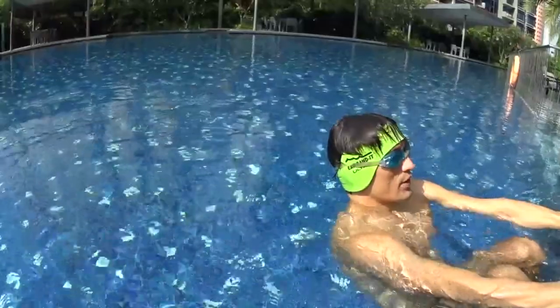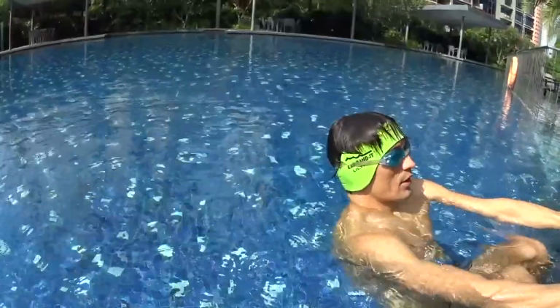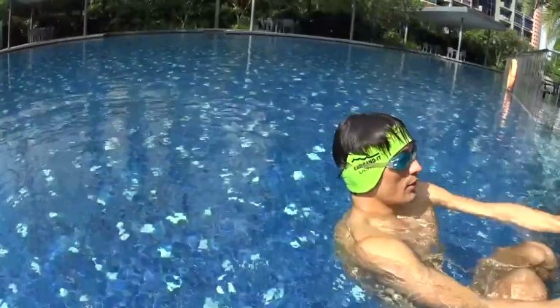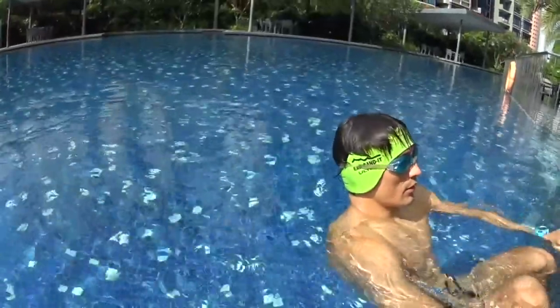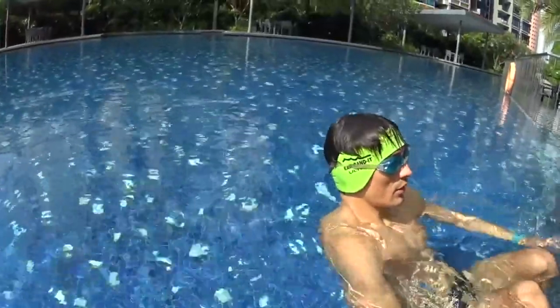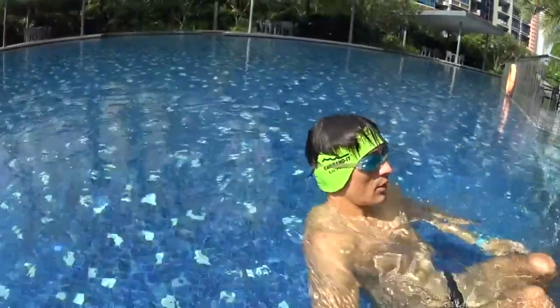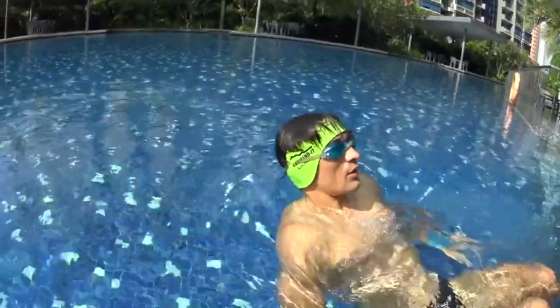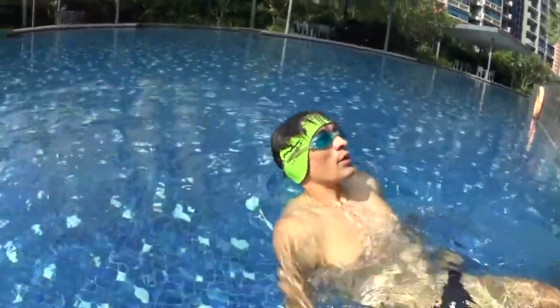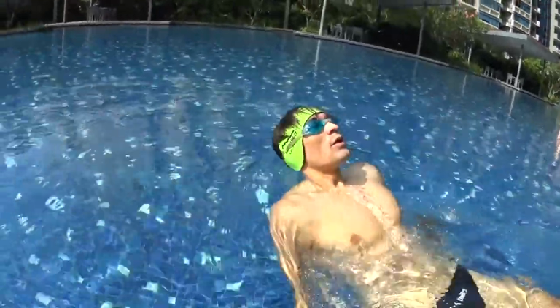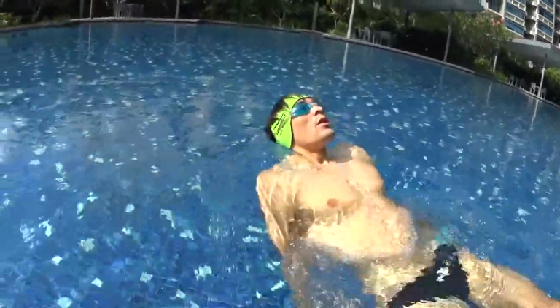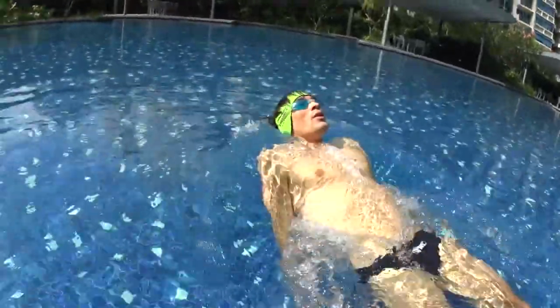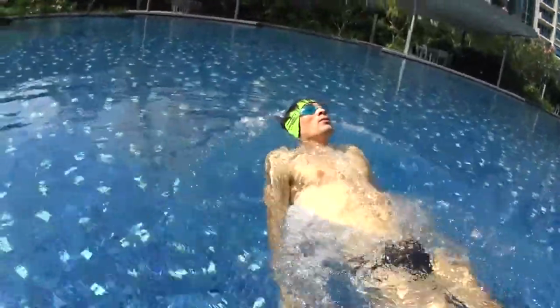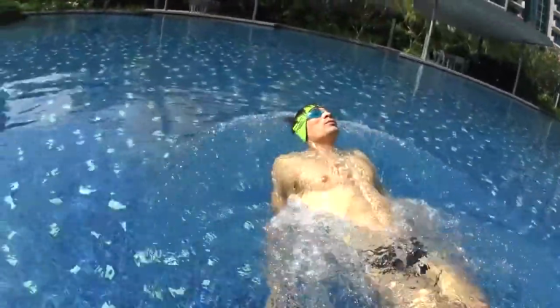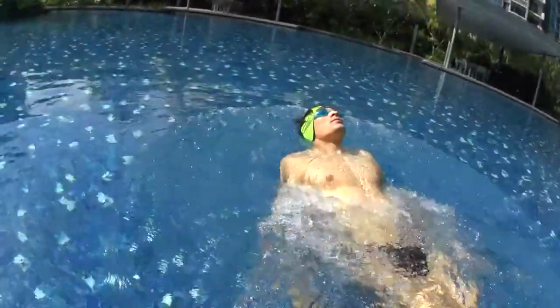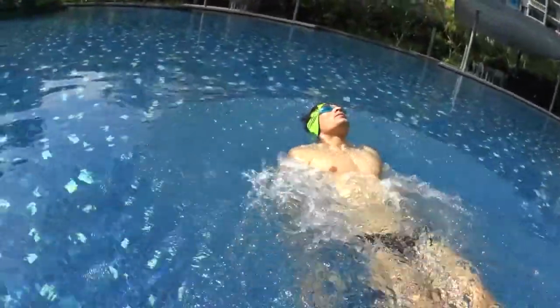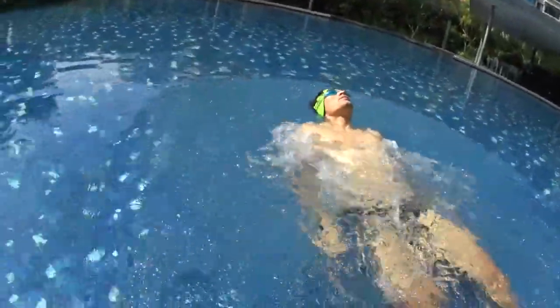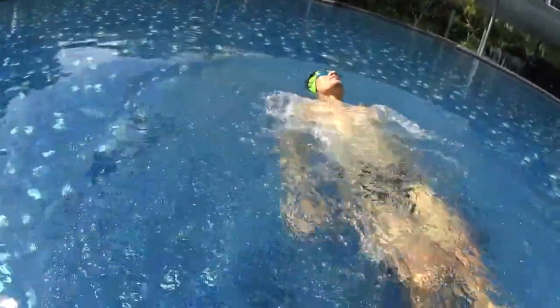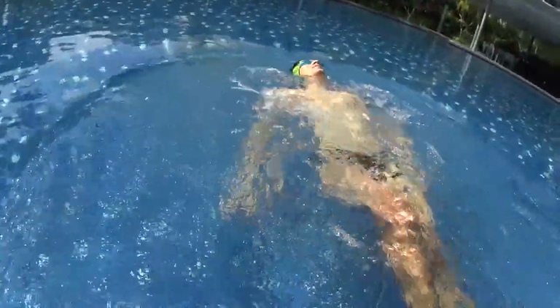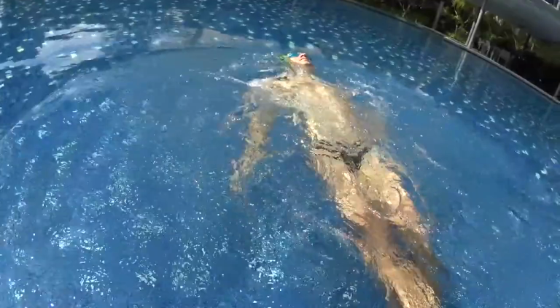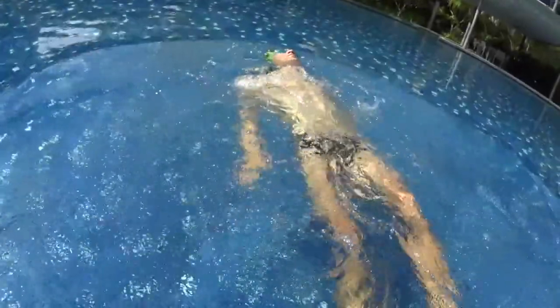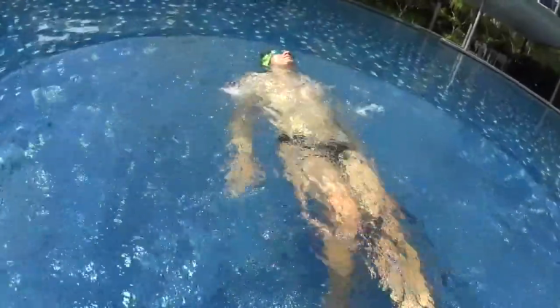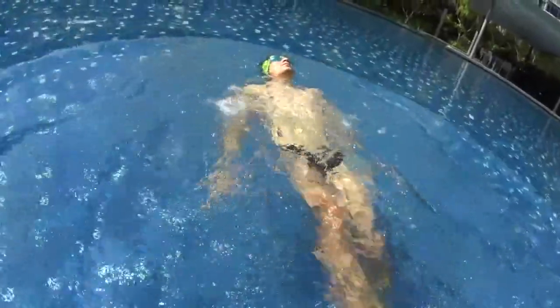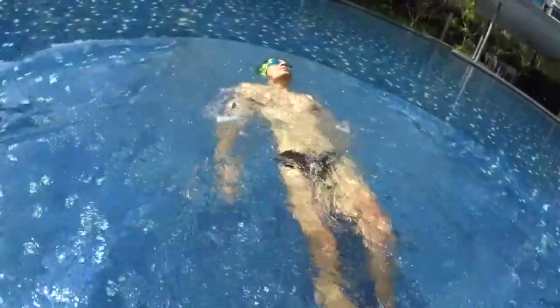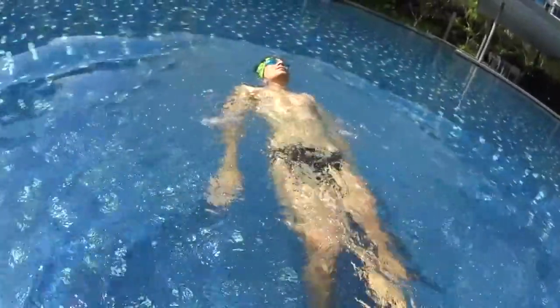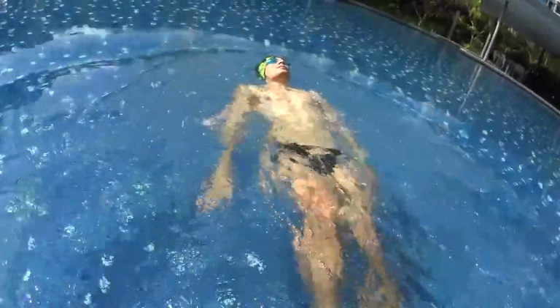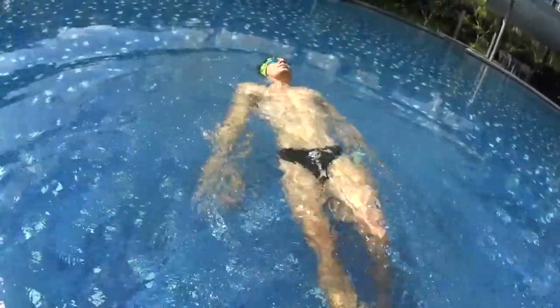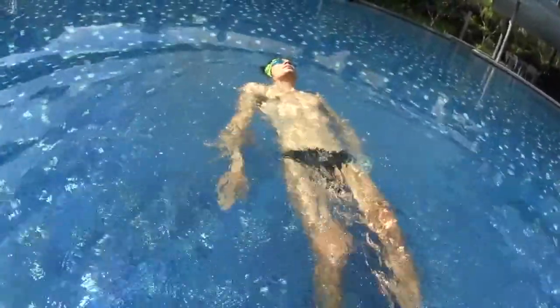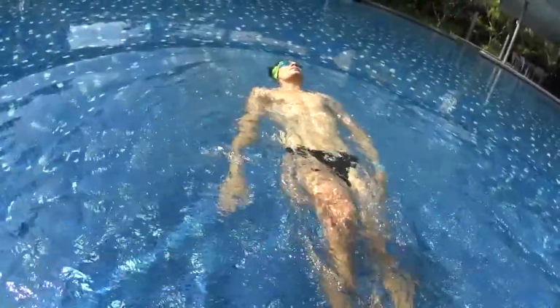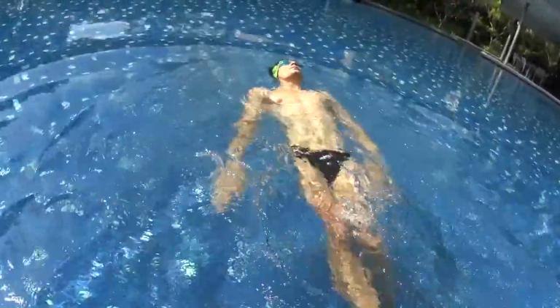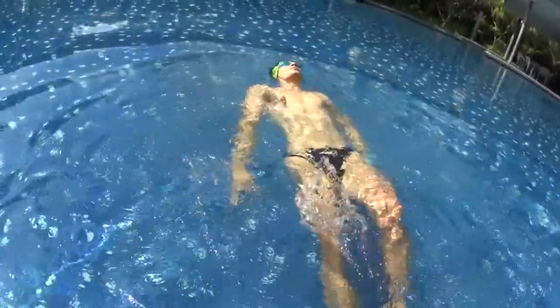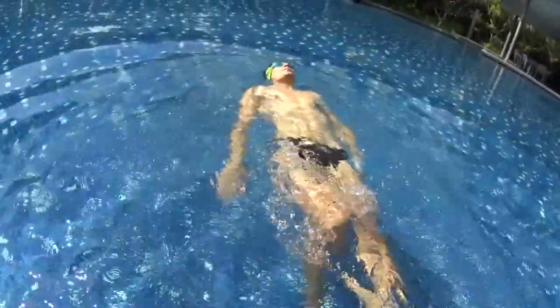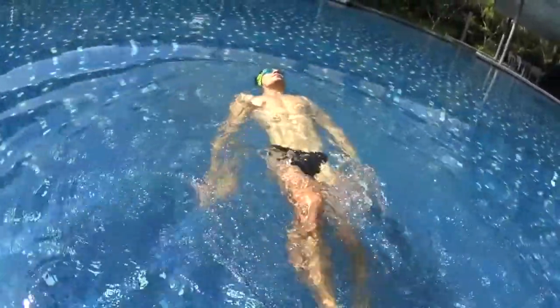After pushing on the wall, kick quick and fast with your legs straightened near to the surface of the water. Keep your knees inside the water.